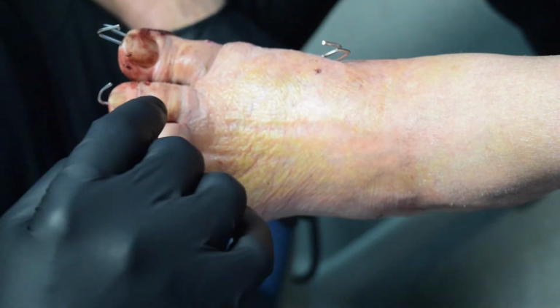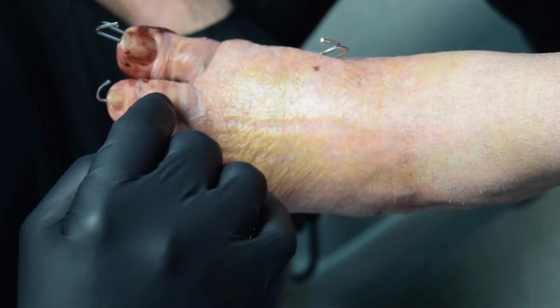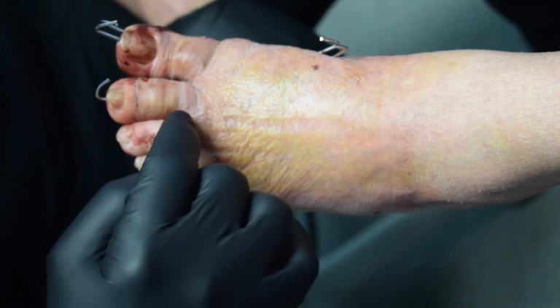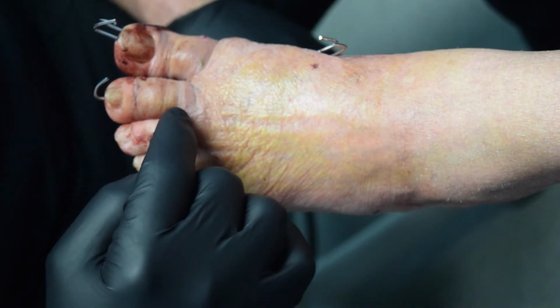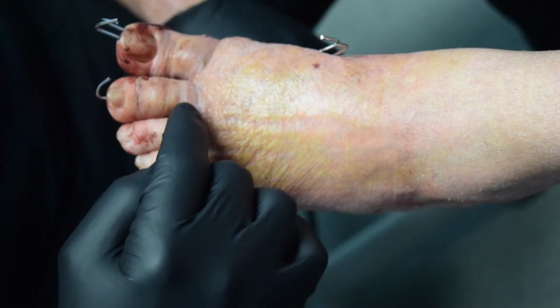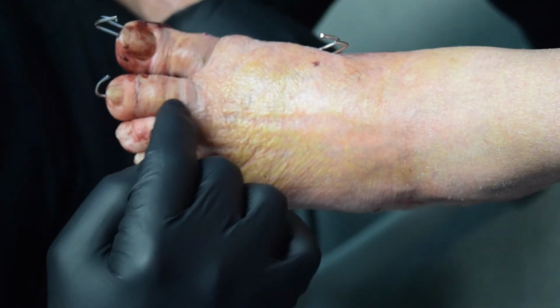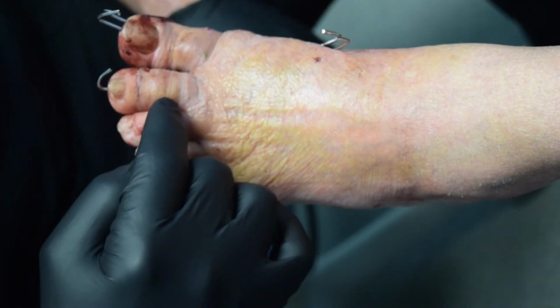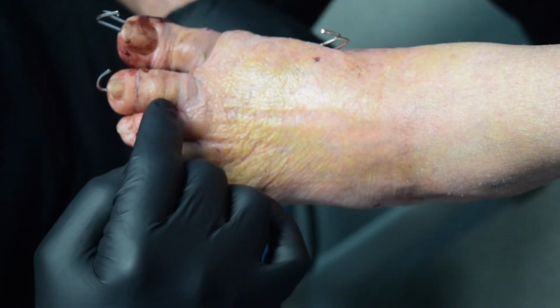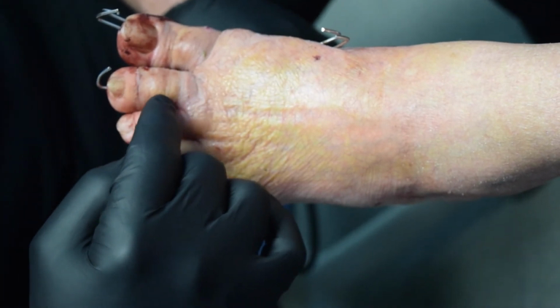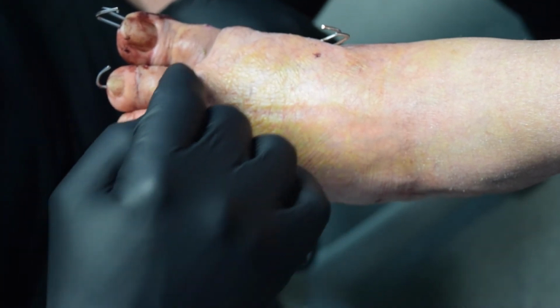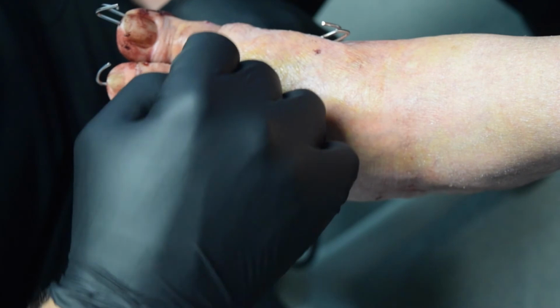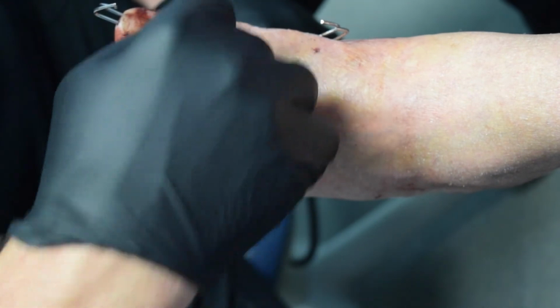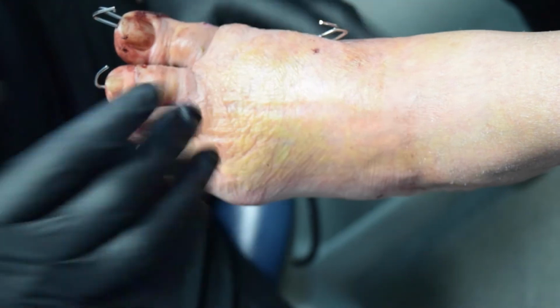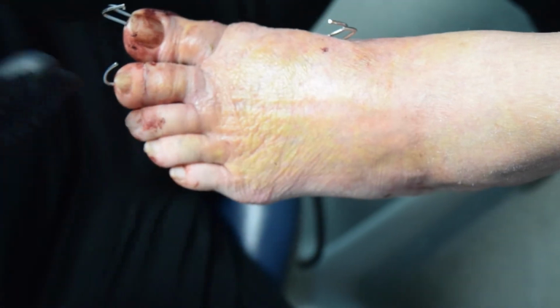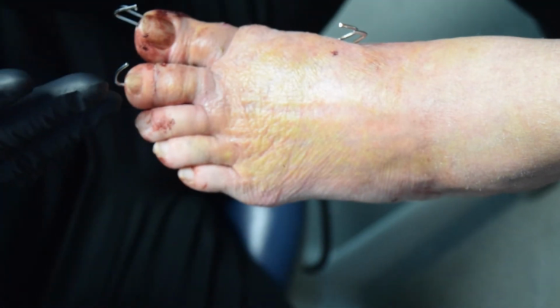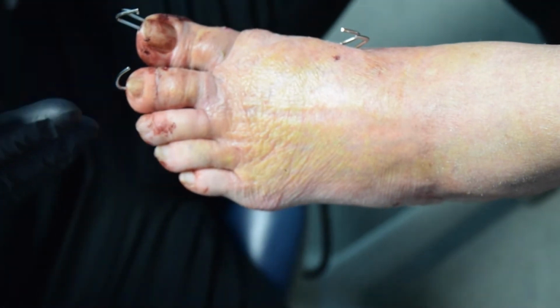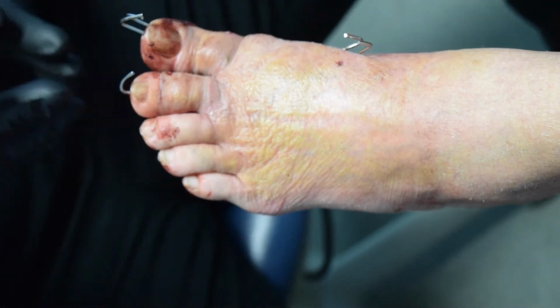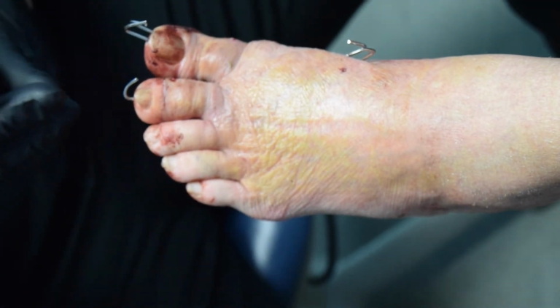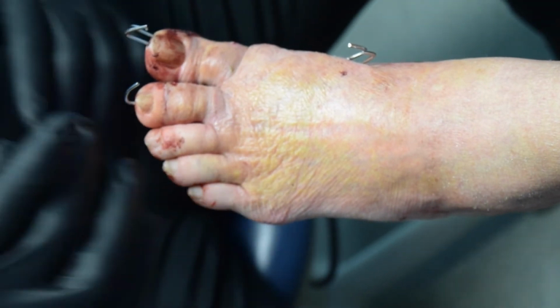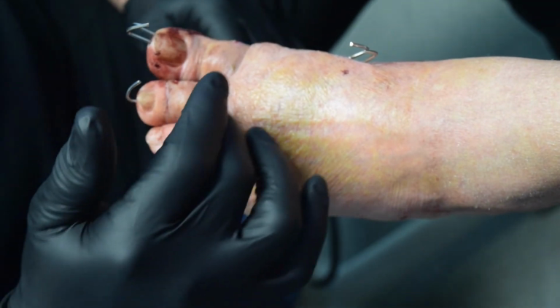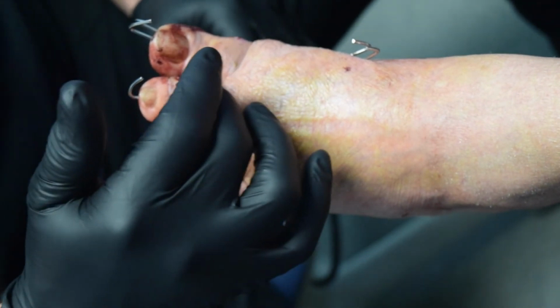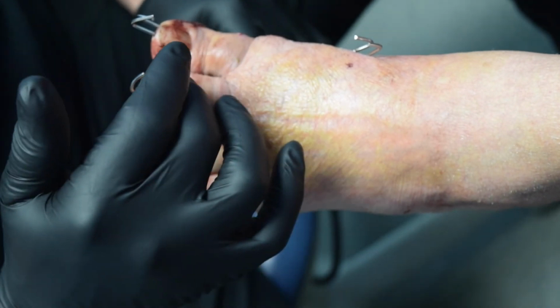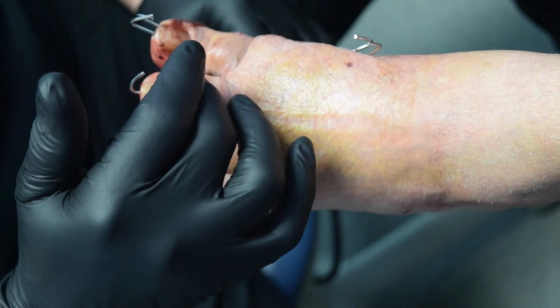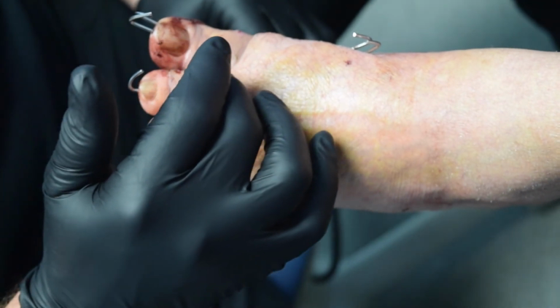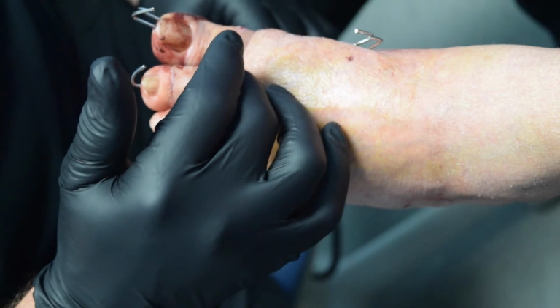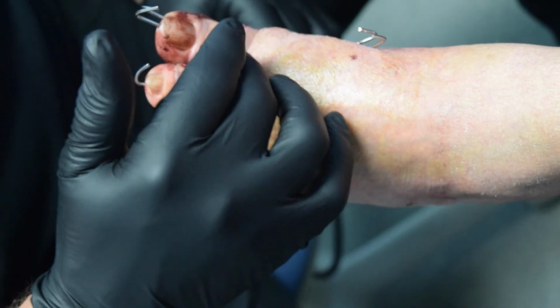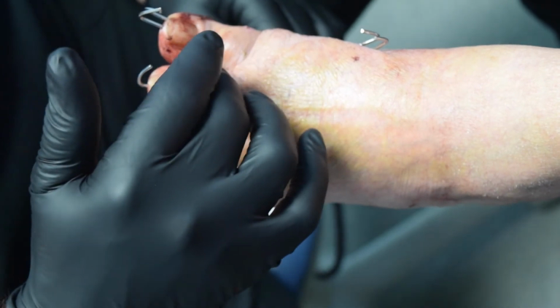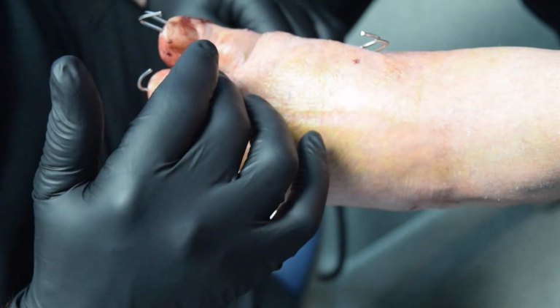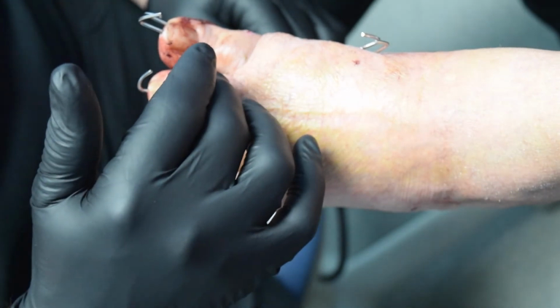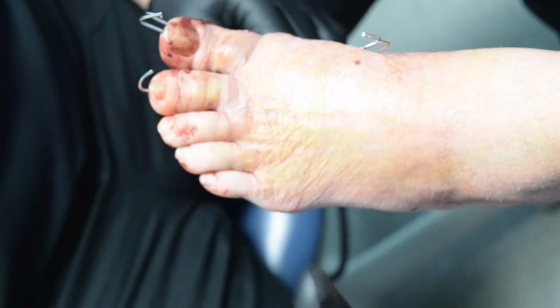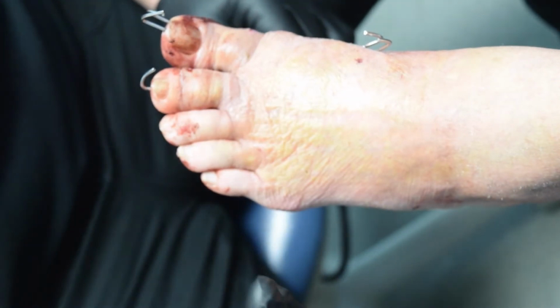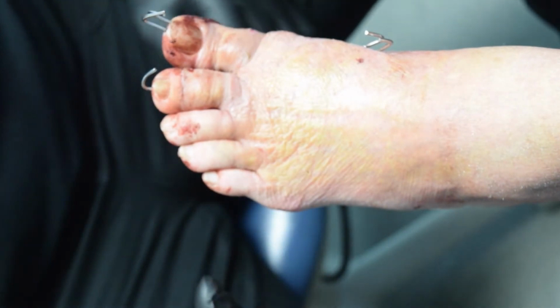Her second toe is slightly swollen because we had to perform multiple osteotomies, which moves it immediately, and we're keeping that in place with this fixation. Because the fixation is partially outside of the bone, you do have some swelling with this, but not a lot of pain.